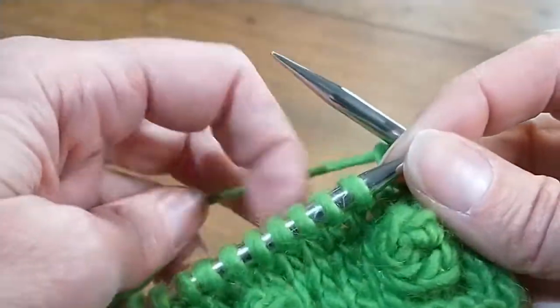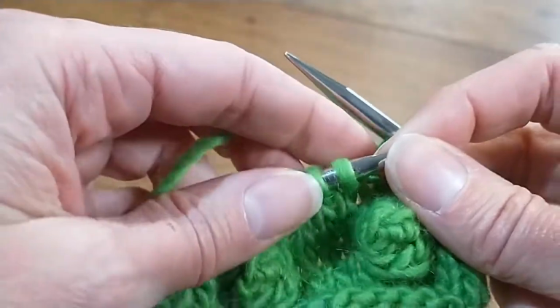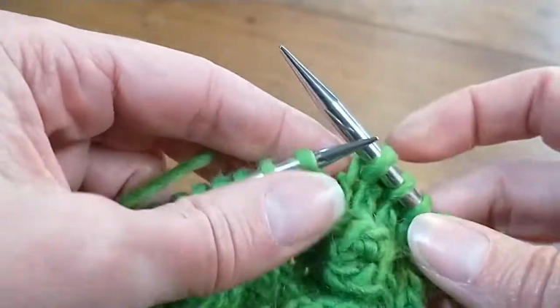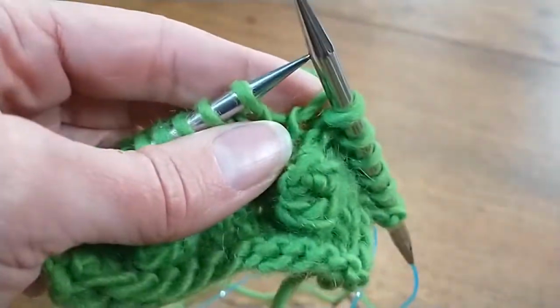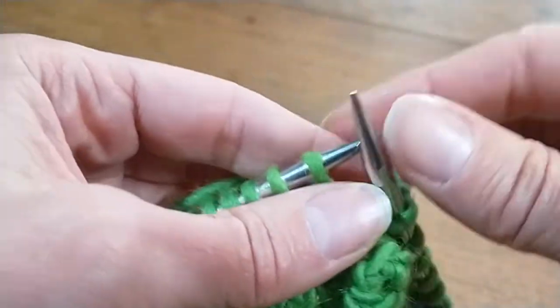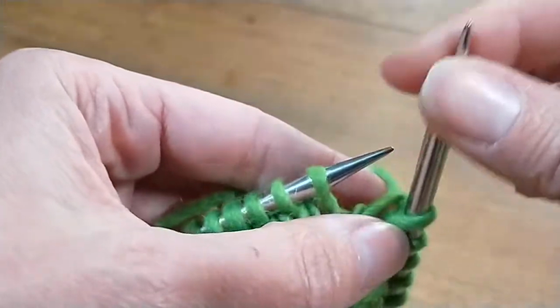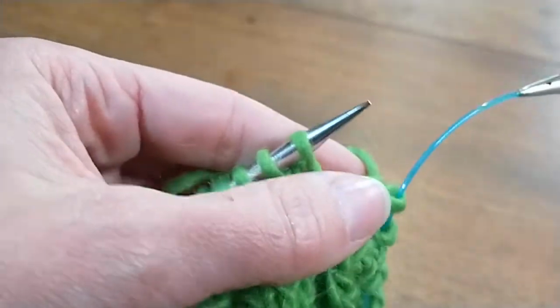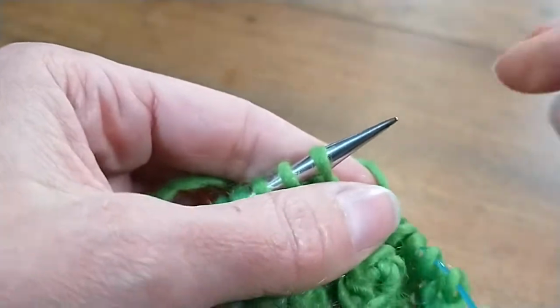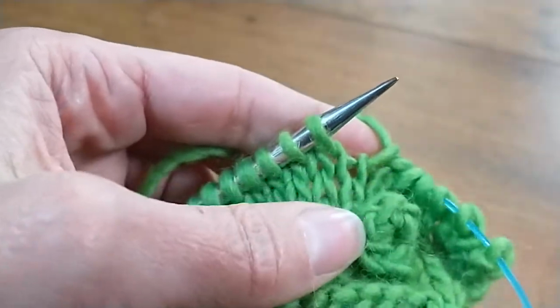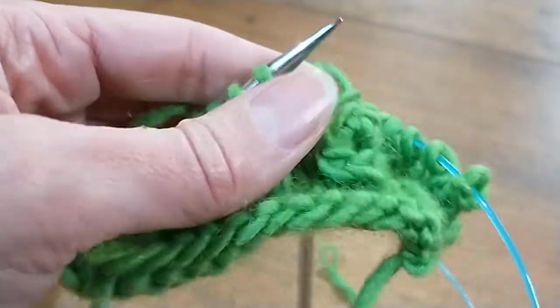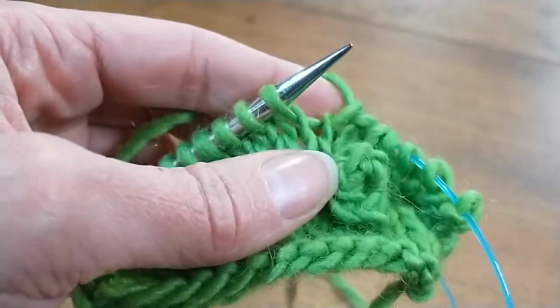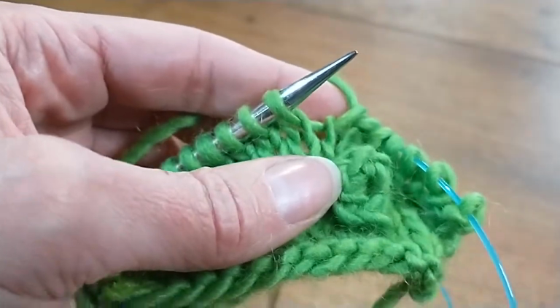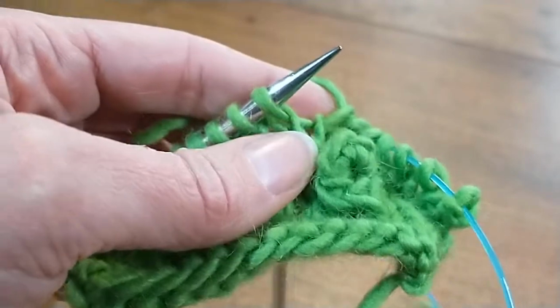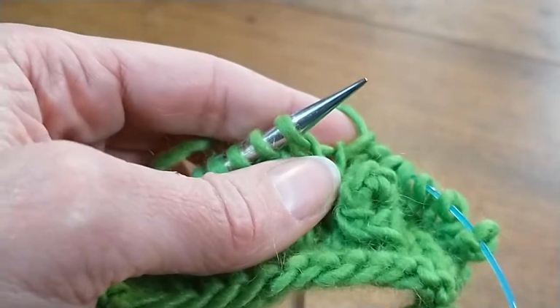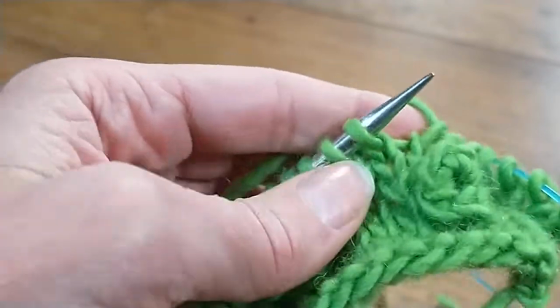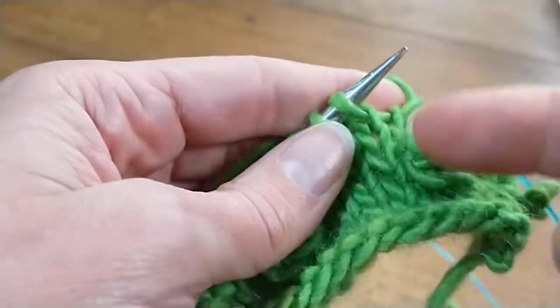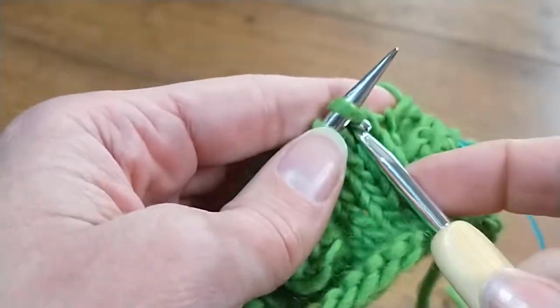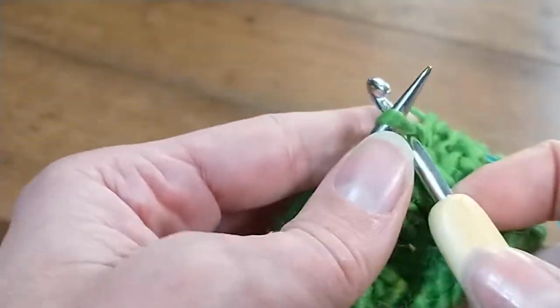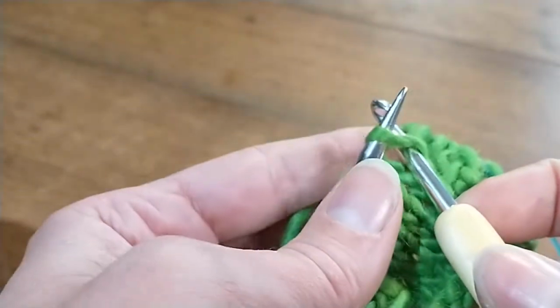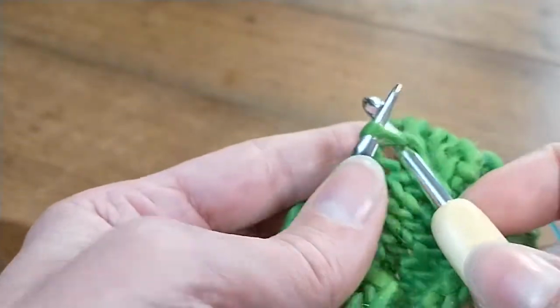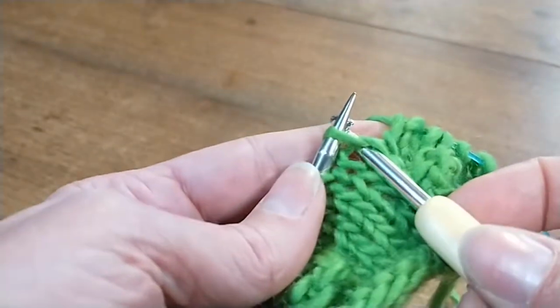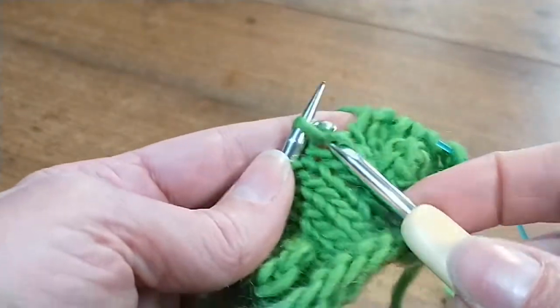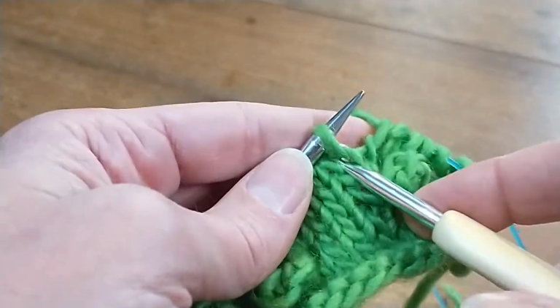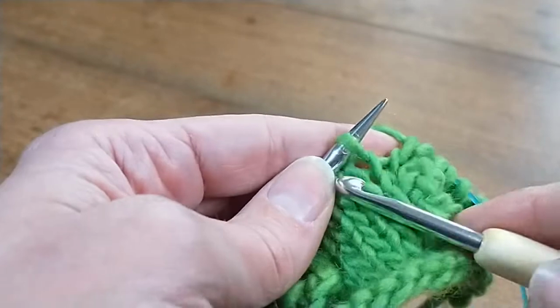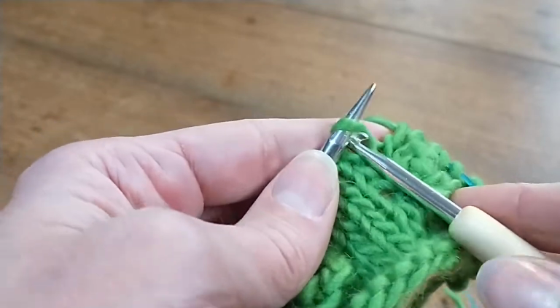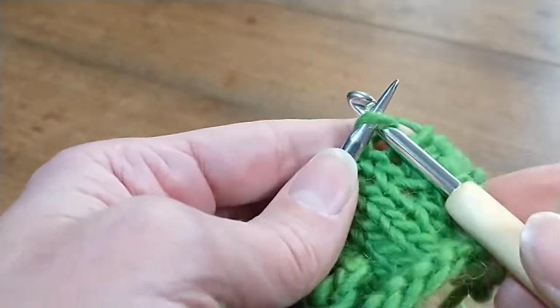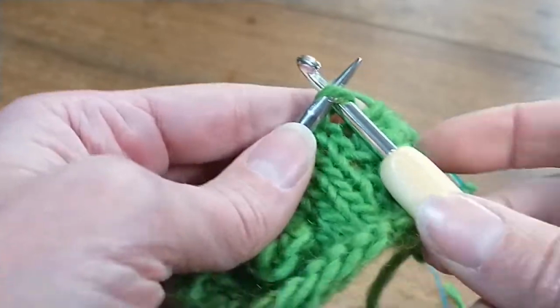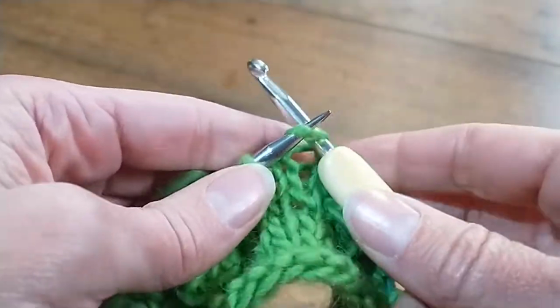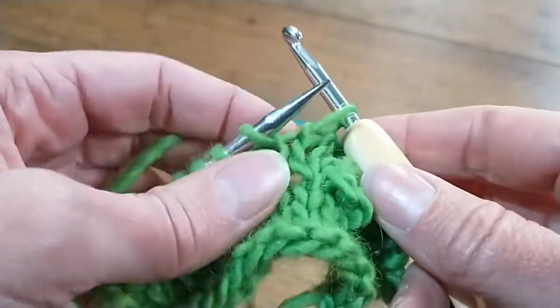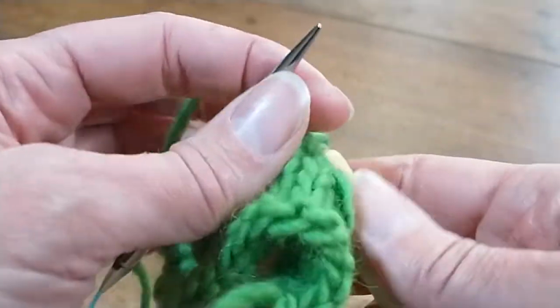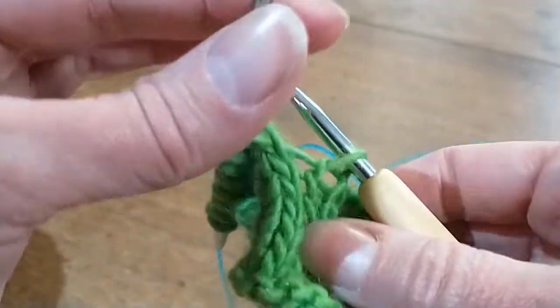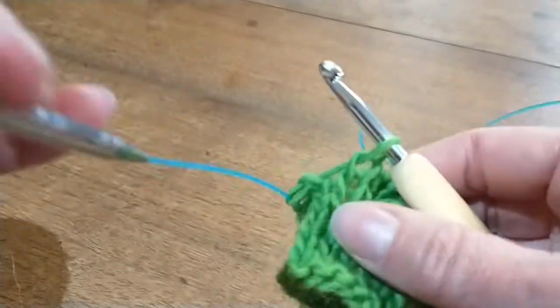The first thing you're going to do is just pull one needle out of the way, and I'm going to stick my crochet hook into the next stitch that's on the needle. I'm just going to pull this guy out of the way.